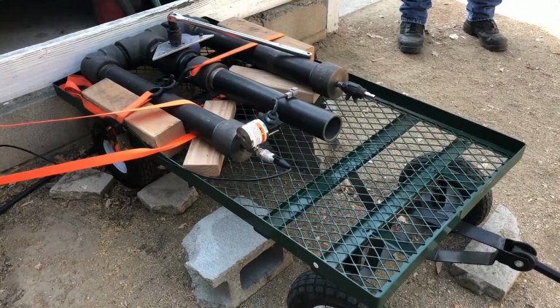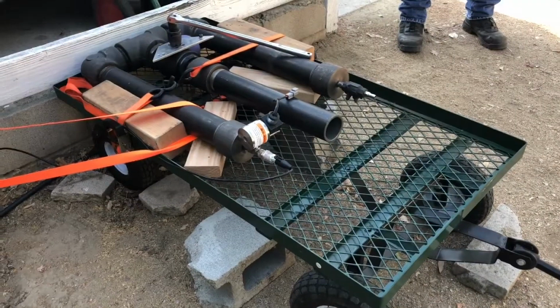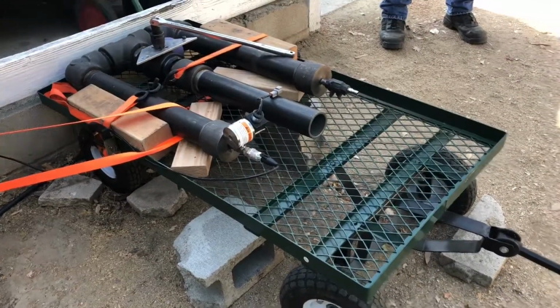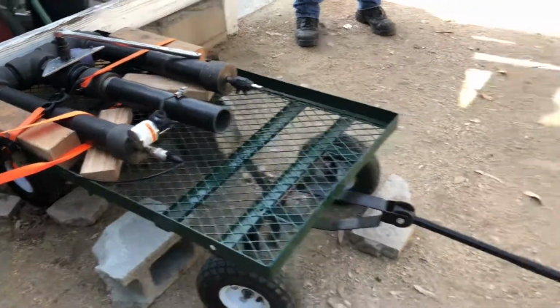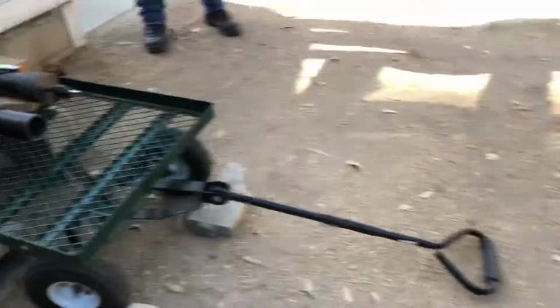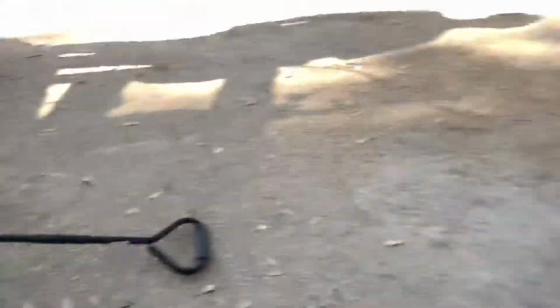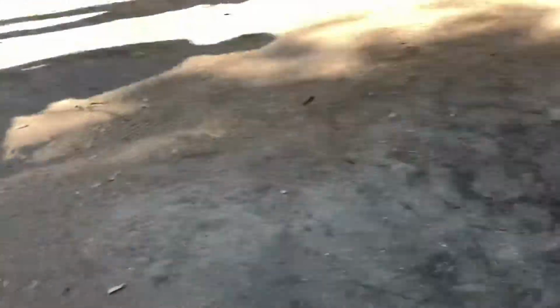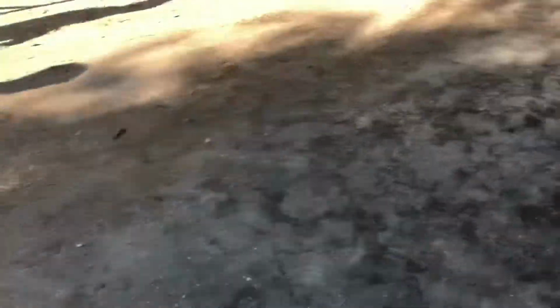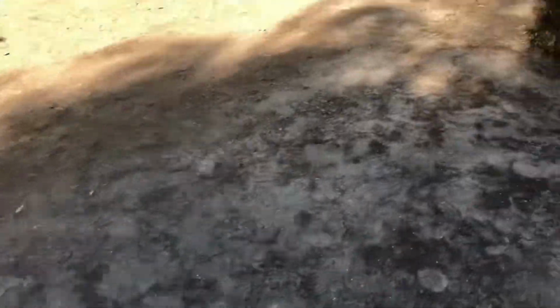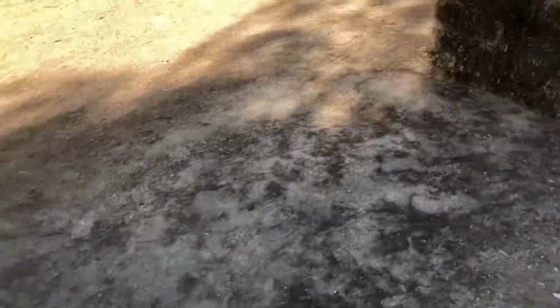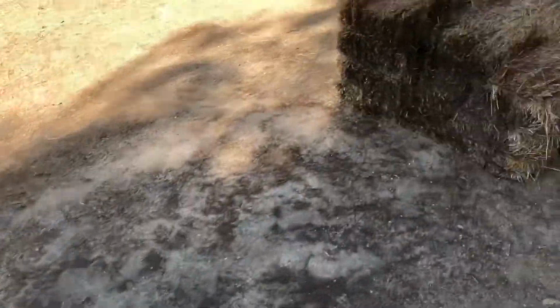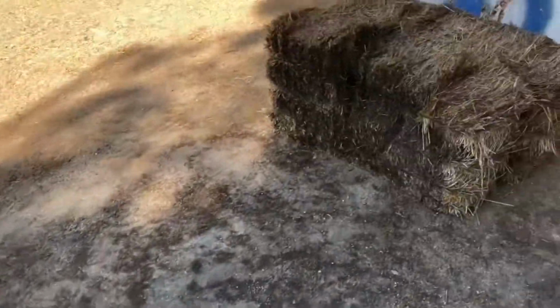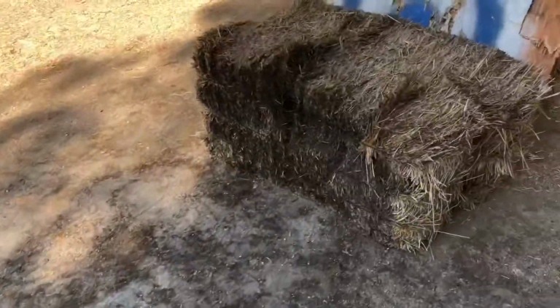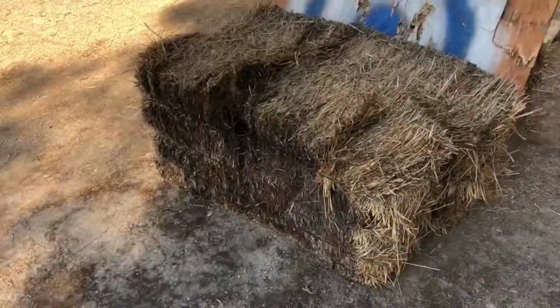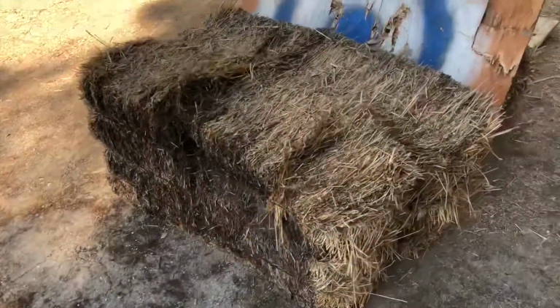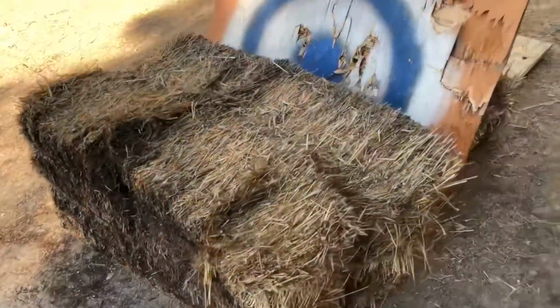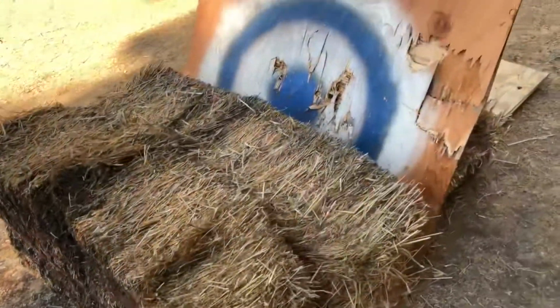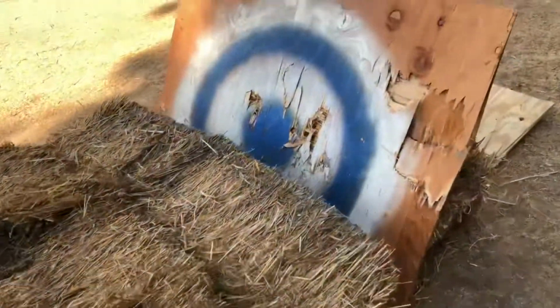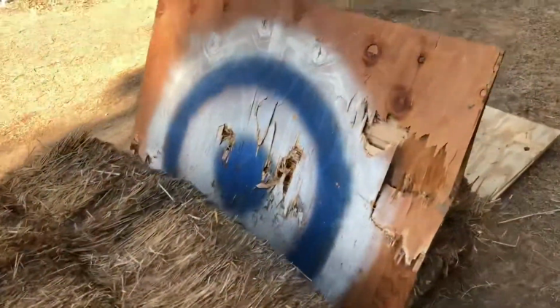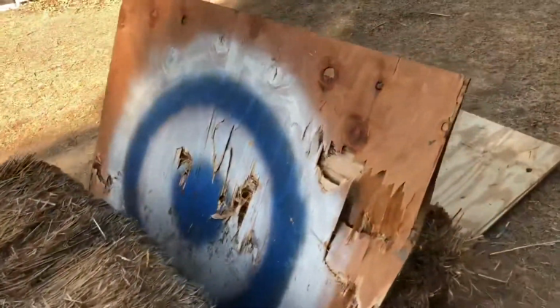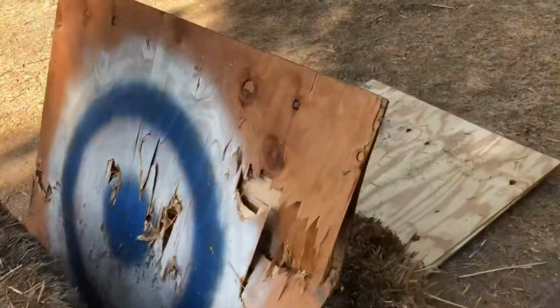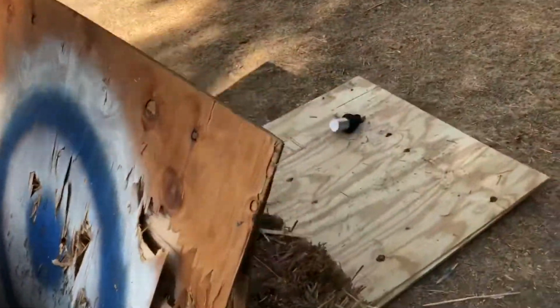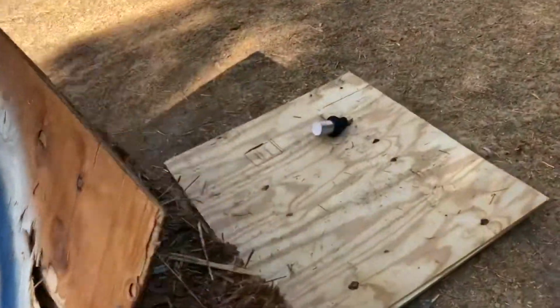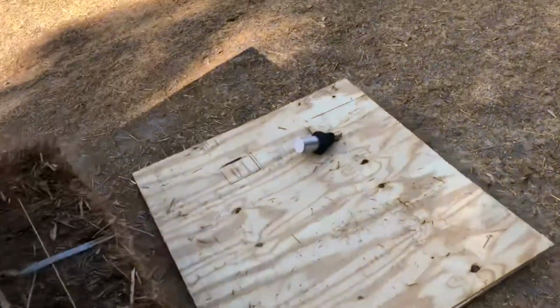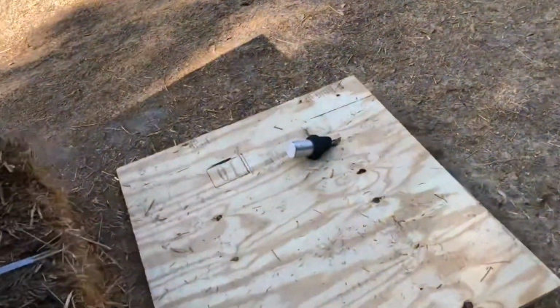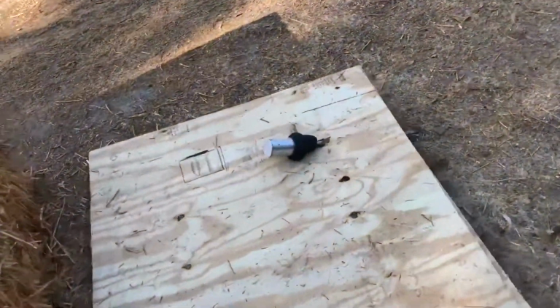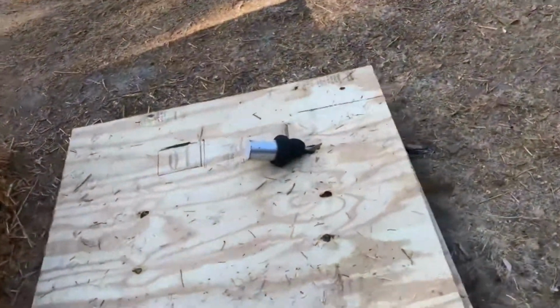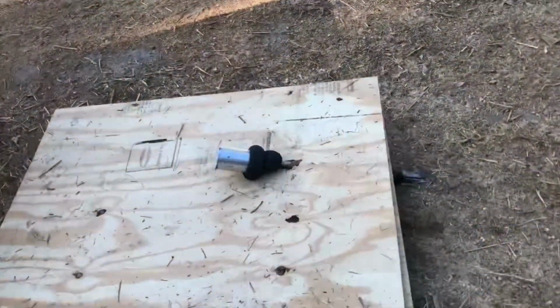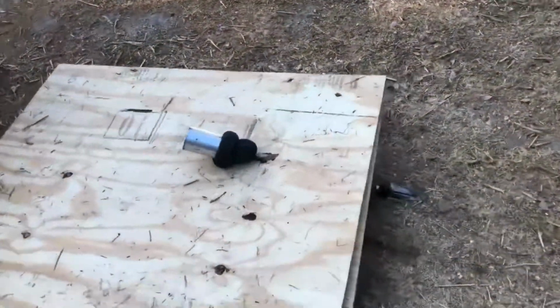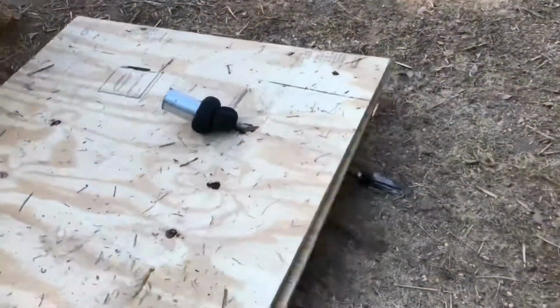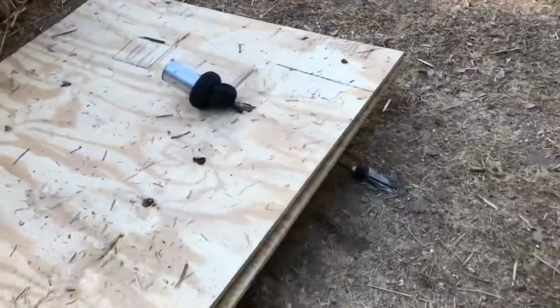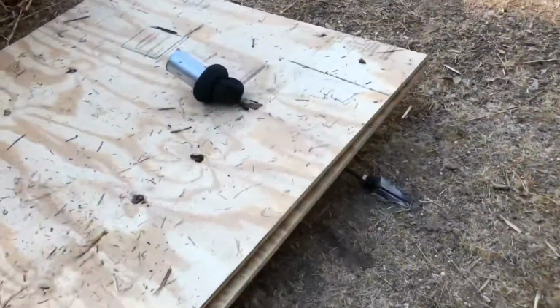Here's what happens when you shoot a harpoon at 3,000 psi into some hay bales and plywood — goes through all of that.